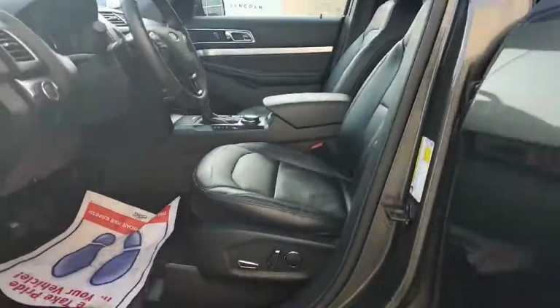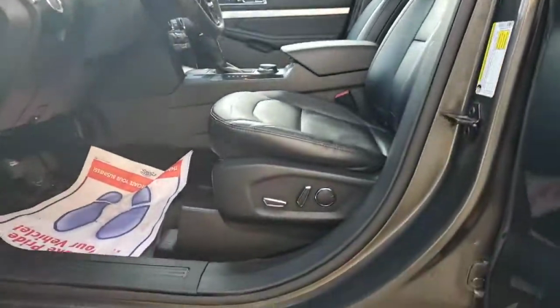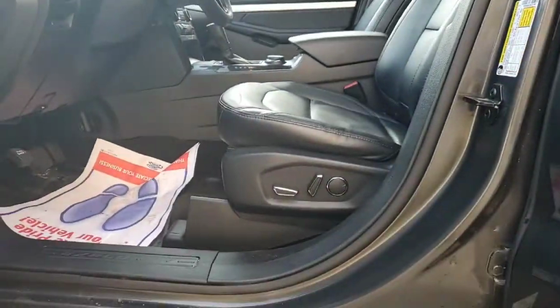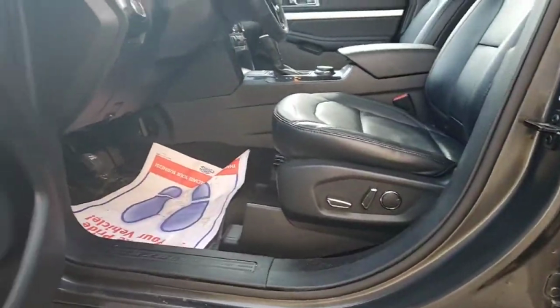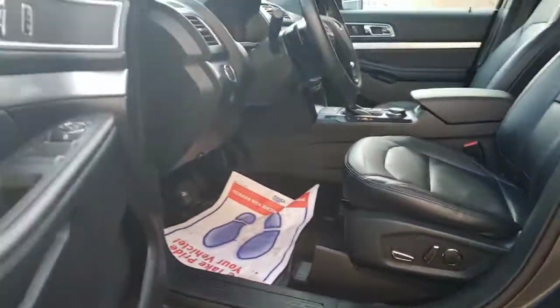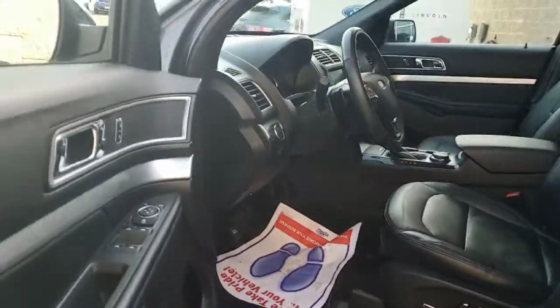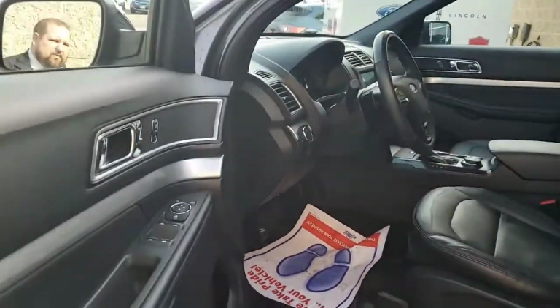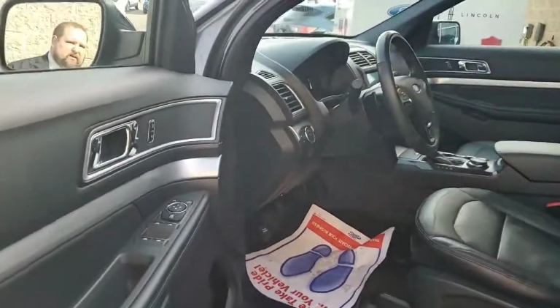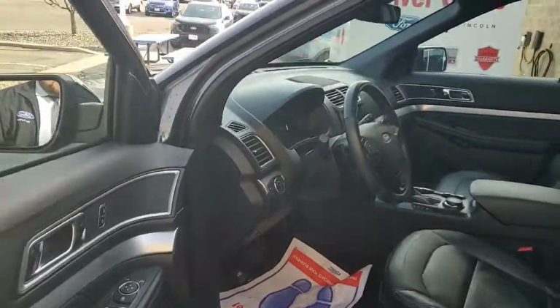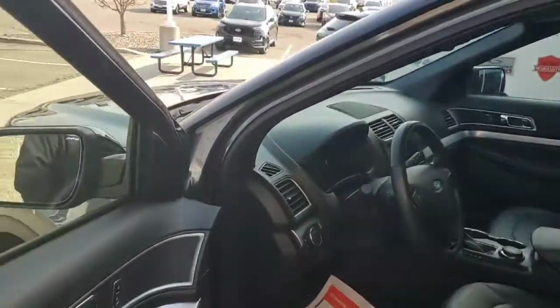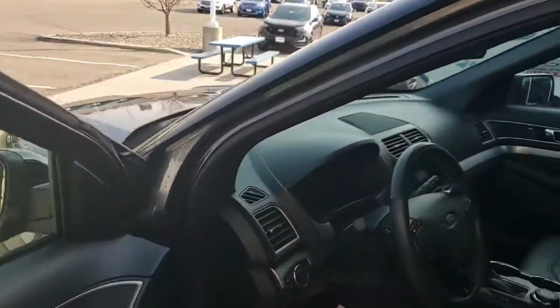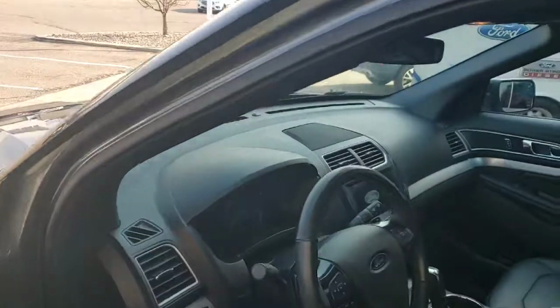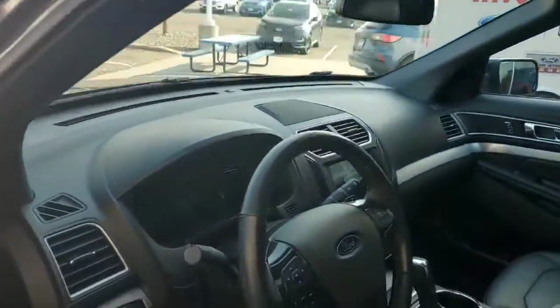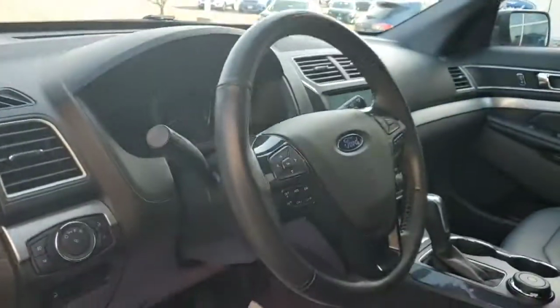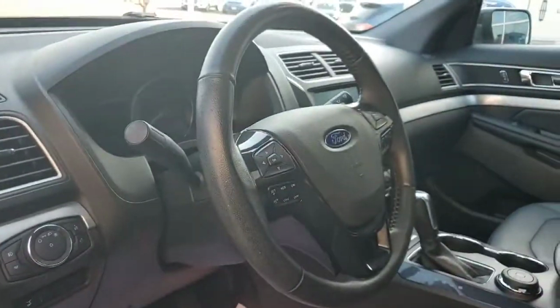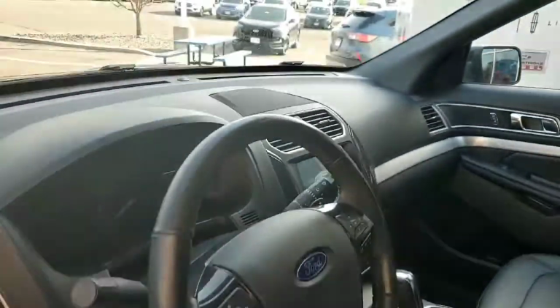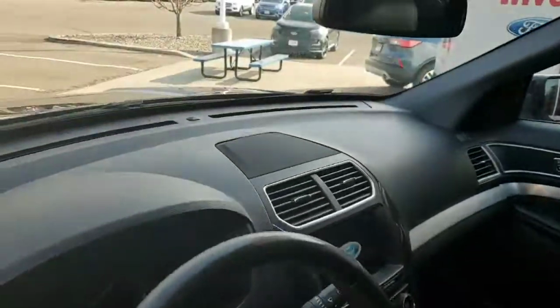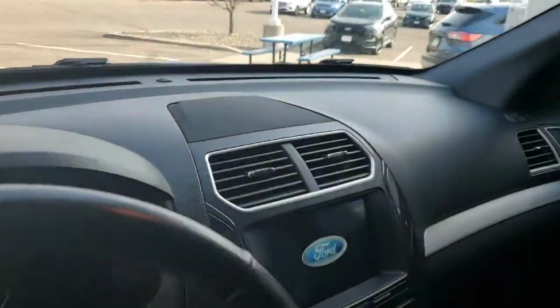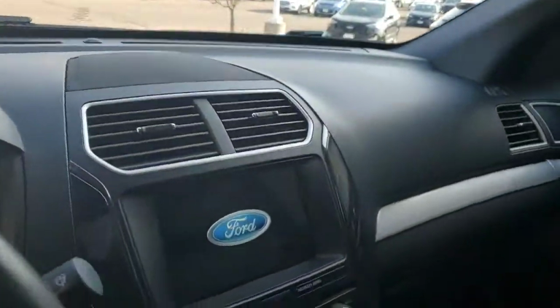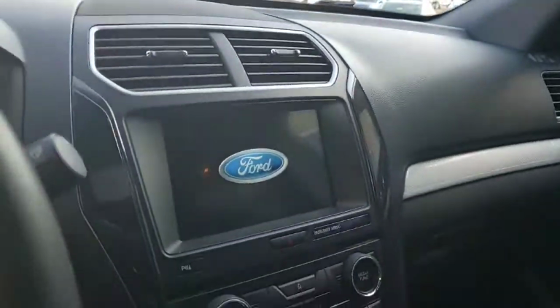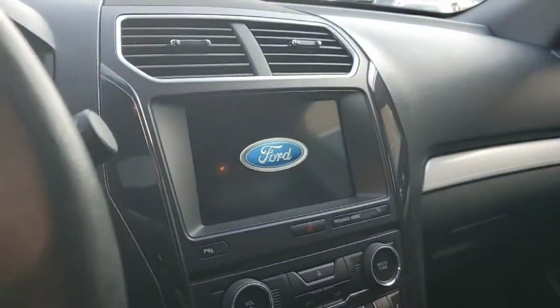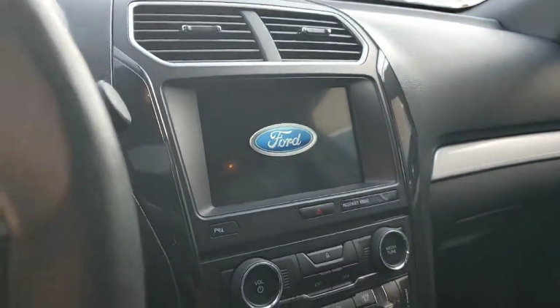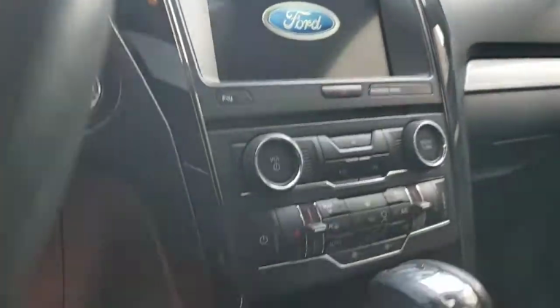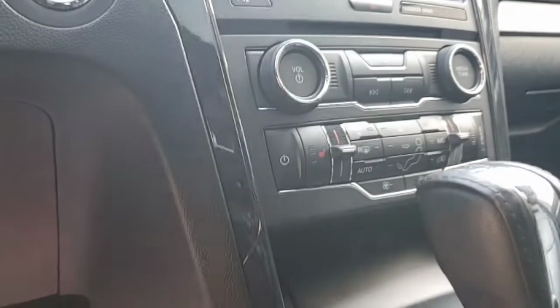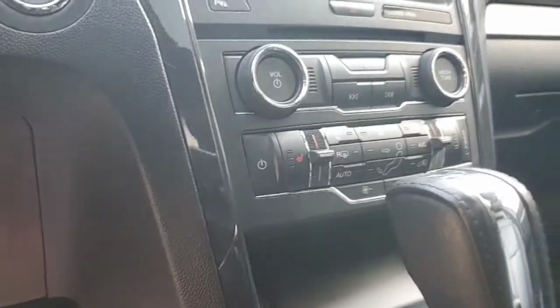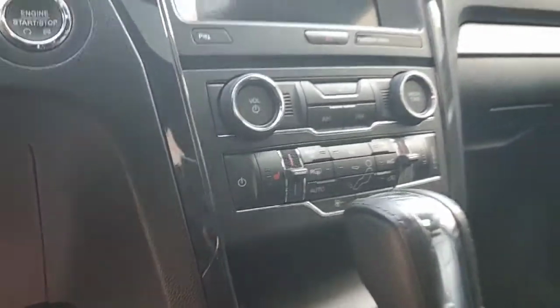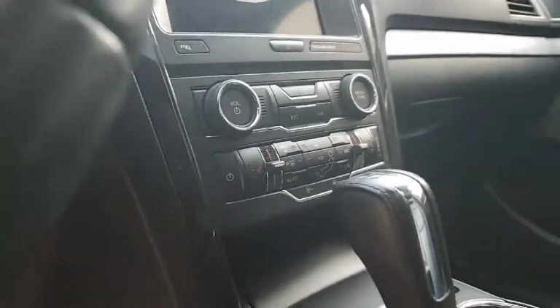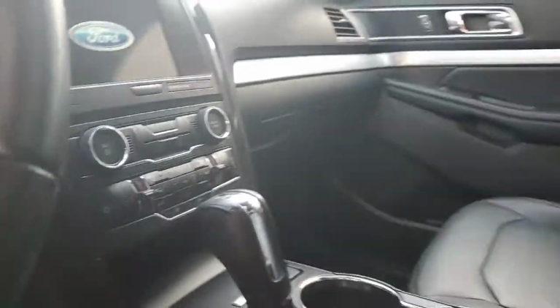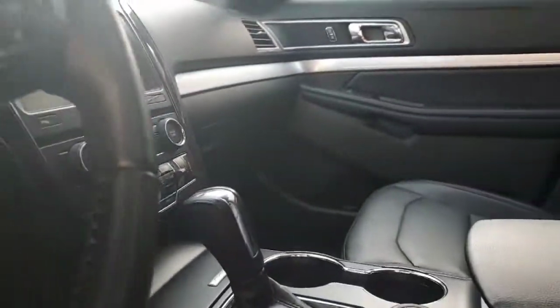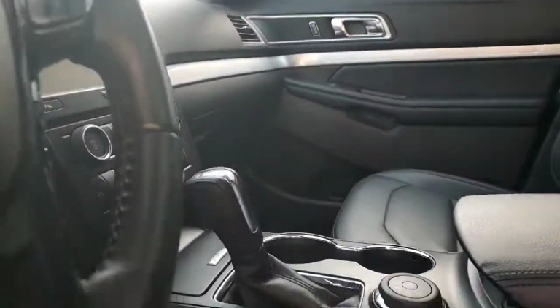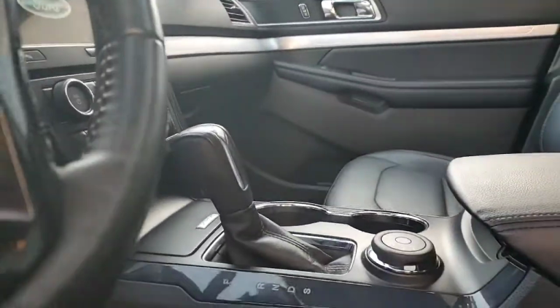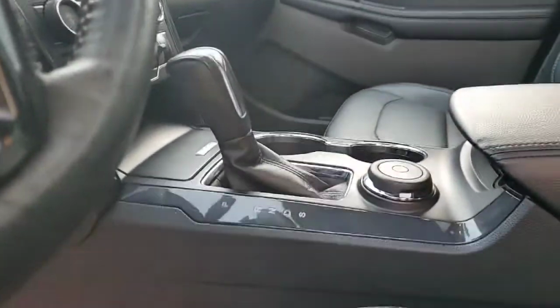Inside there's a nice black leather interior with power seats on both sides and a big eight-inch touchscreen. It's also got heated seats on both sides, navigation, and different drive modes as well.